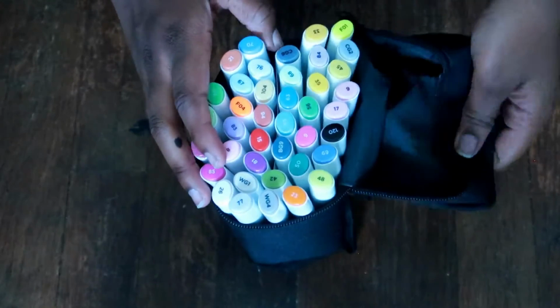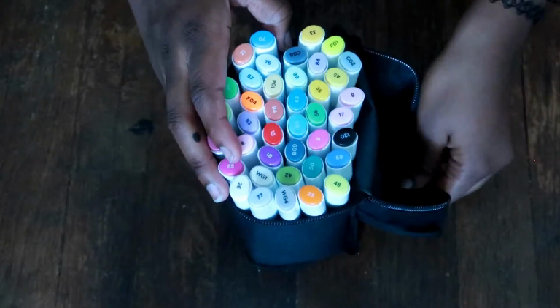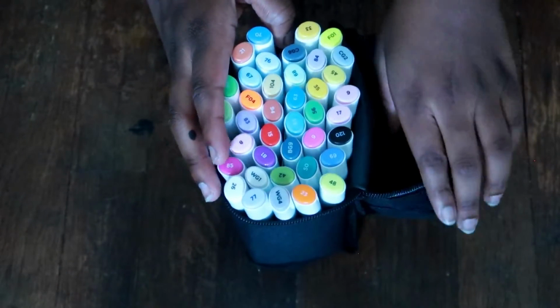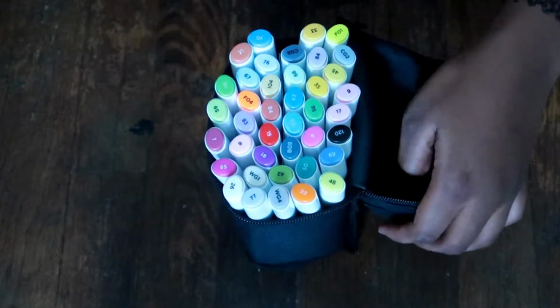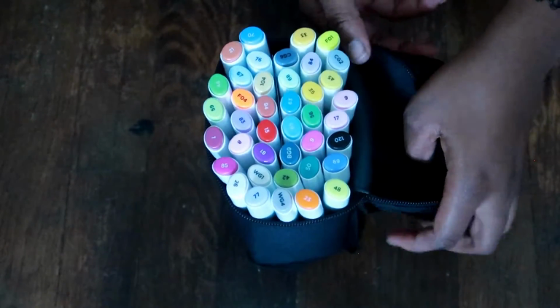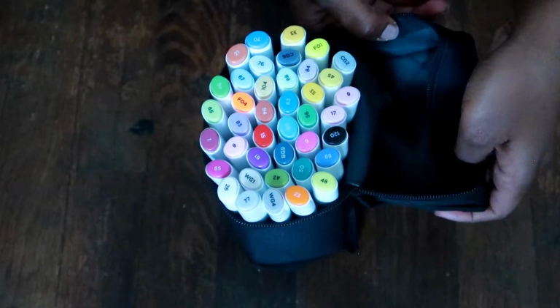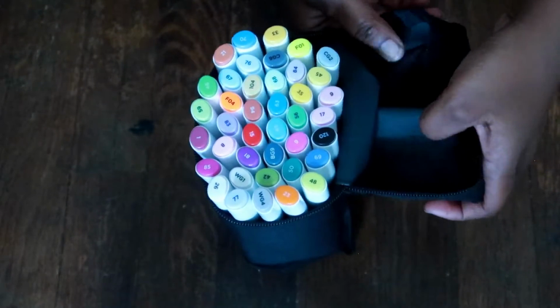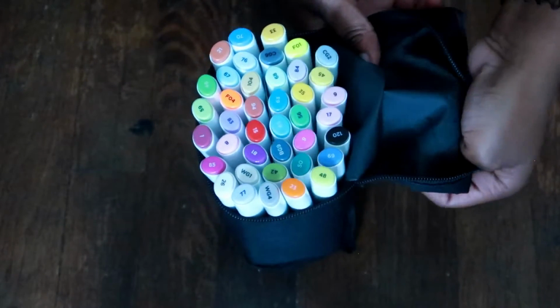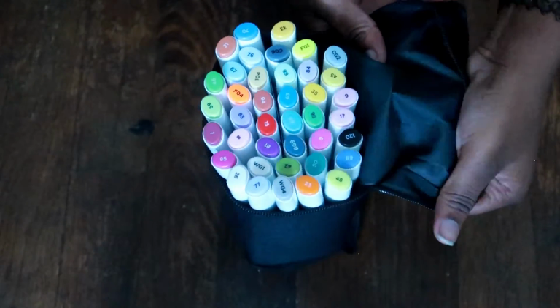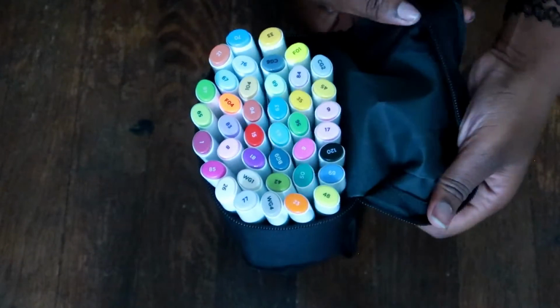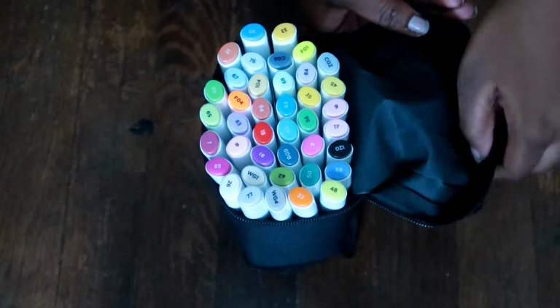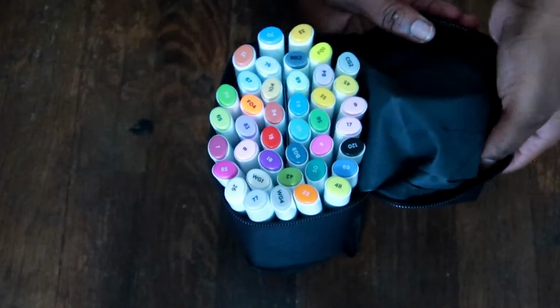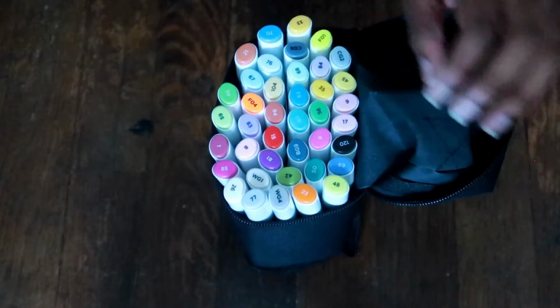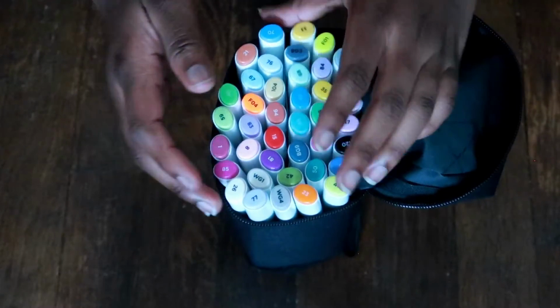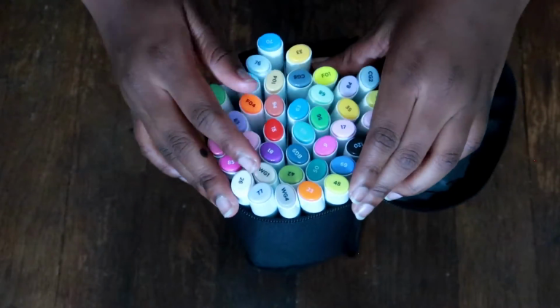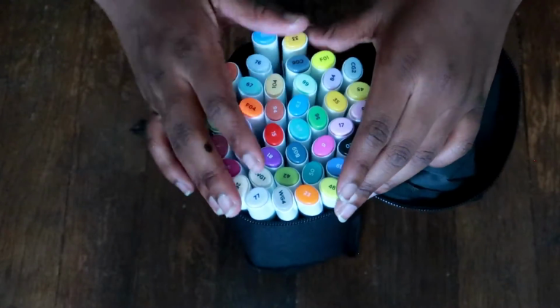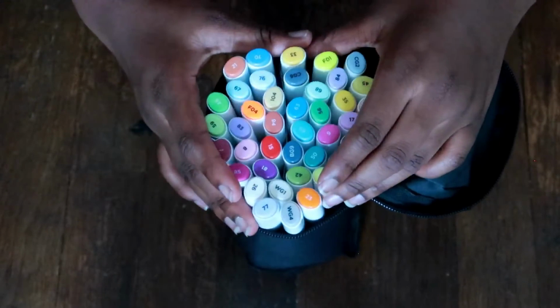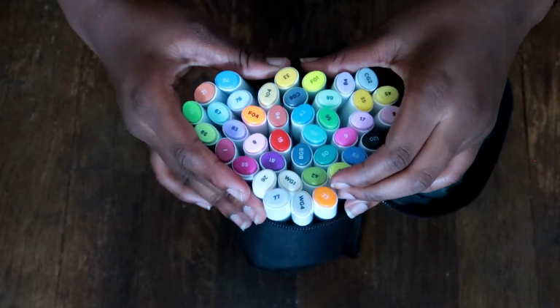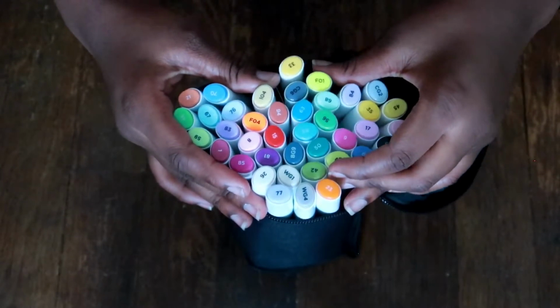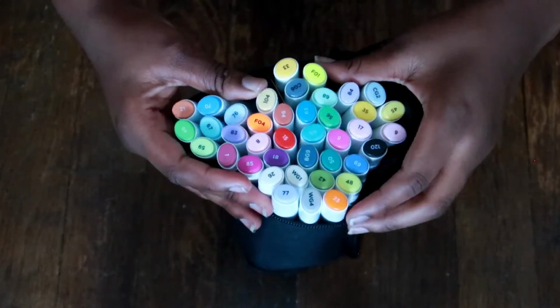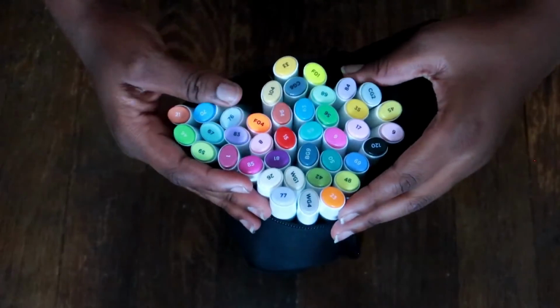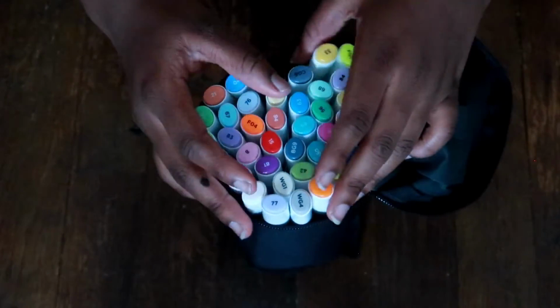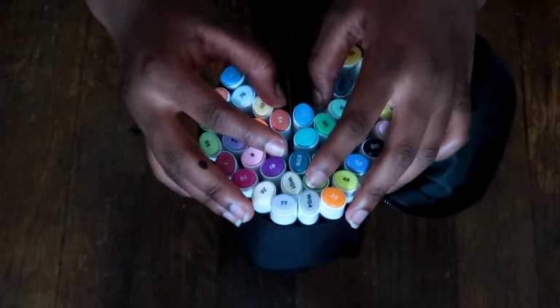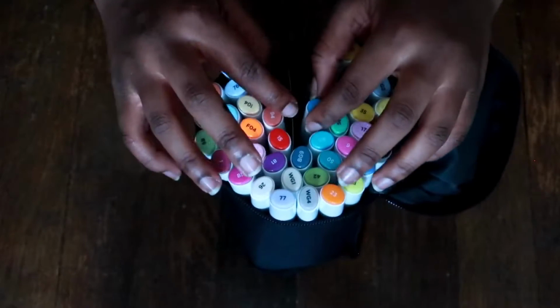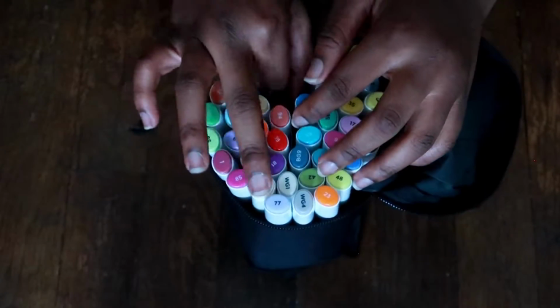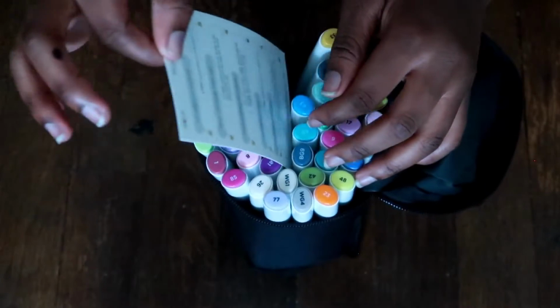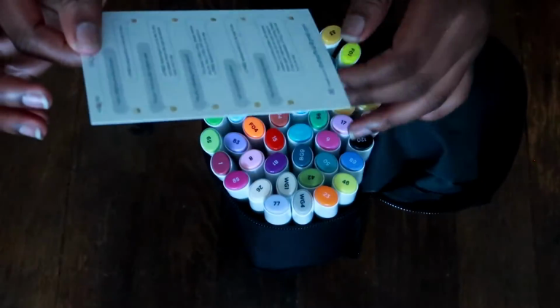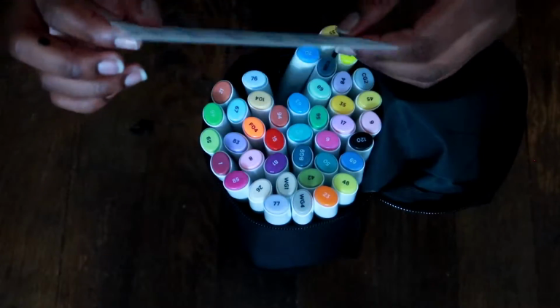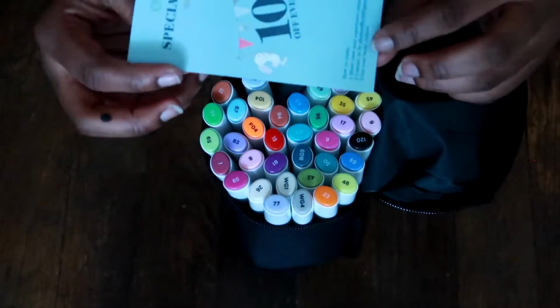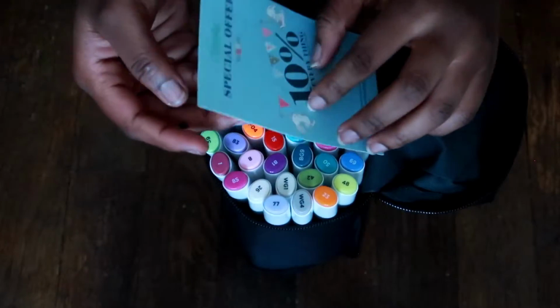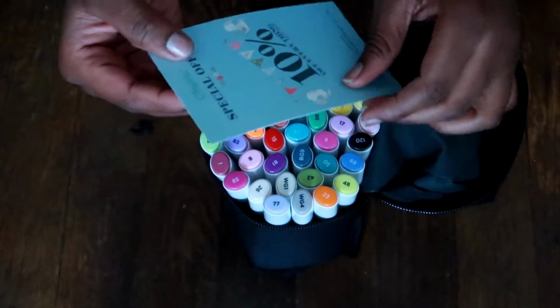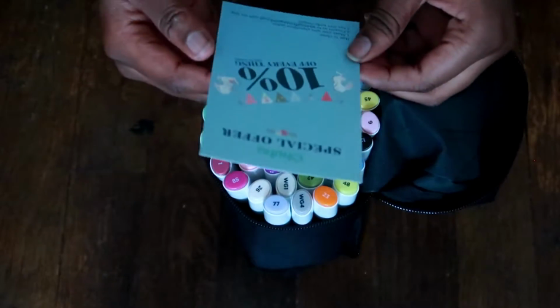And here are the colors we have in here — look at the colors! I'm going to swatch these colors for you guys. I hope you guys enjoy this video. If you're new to this channel, hit that like button, subscribe, join the Ghost Kiss Gang. And let's get right on into reviewing these Ohuhu markers.